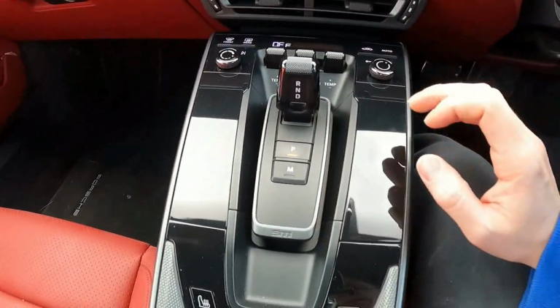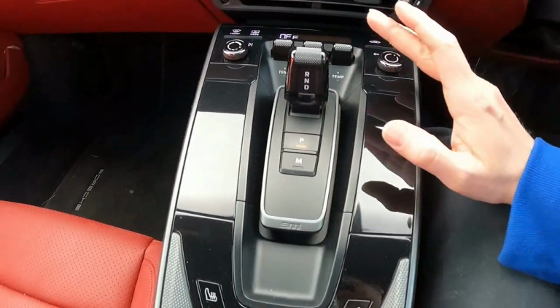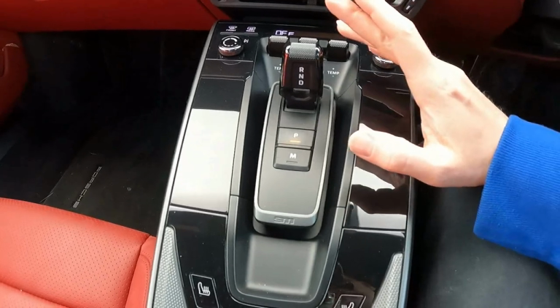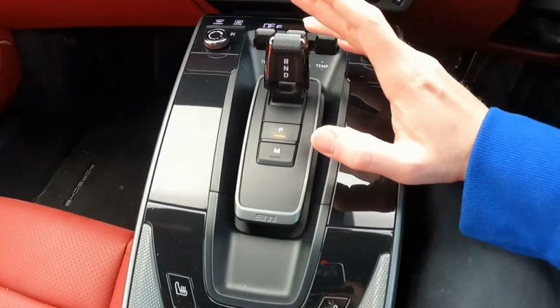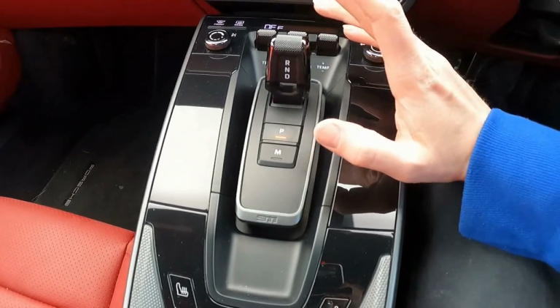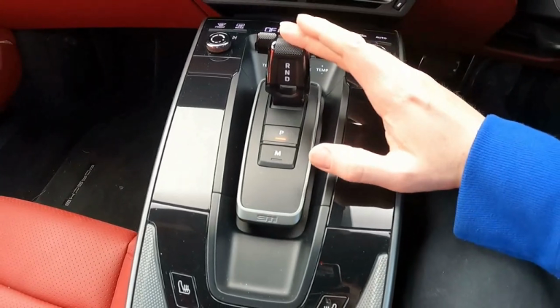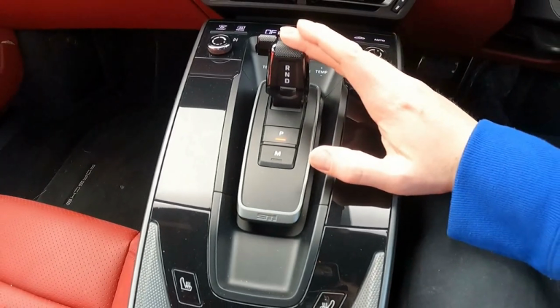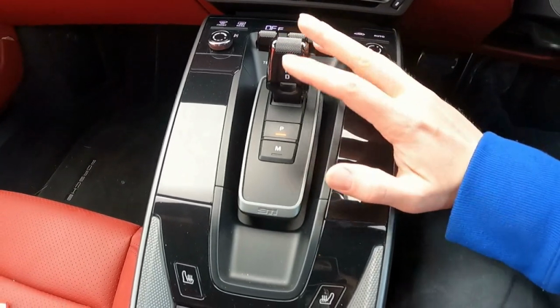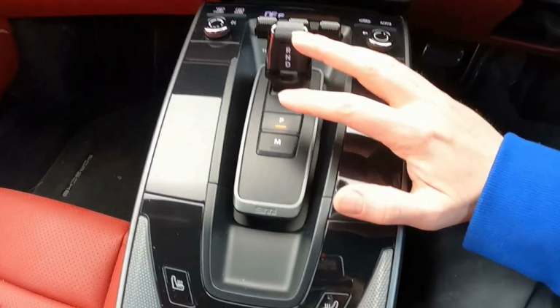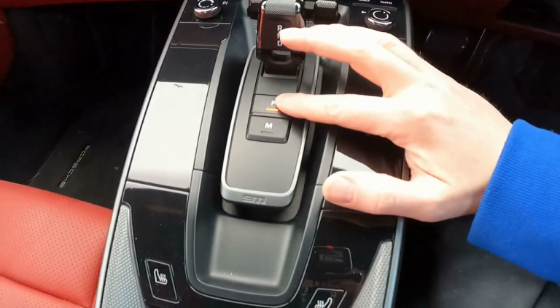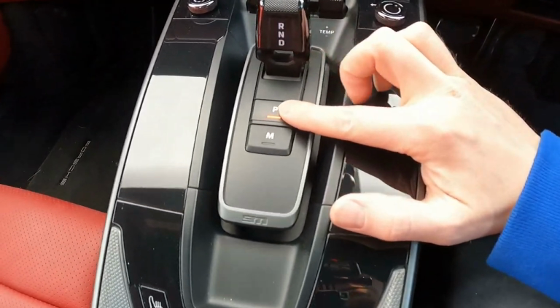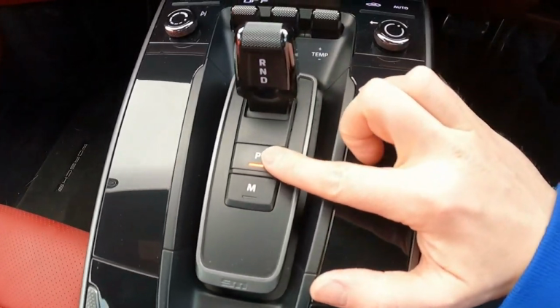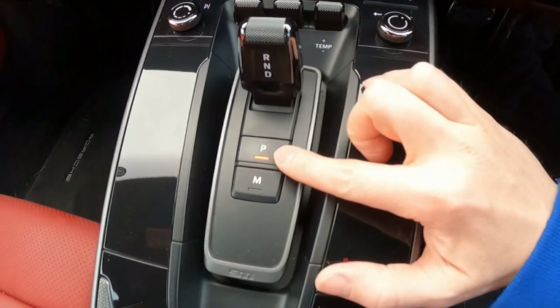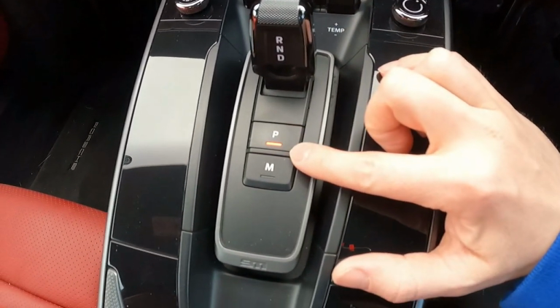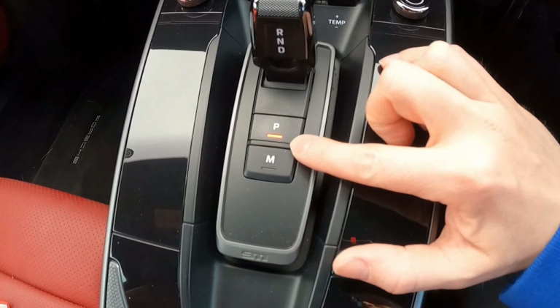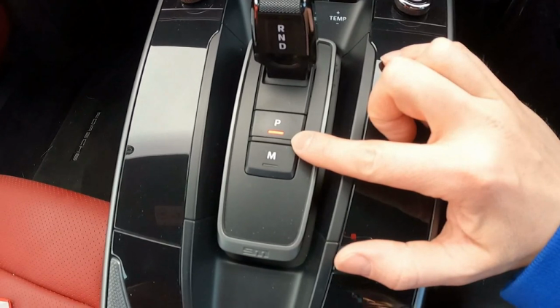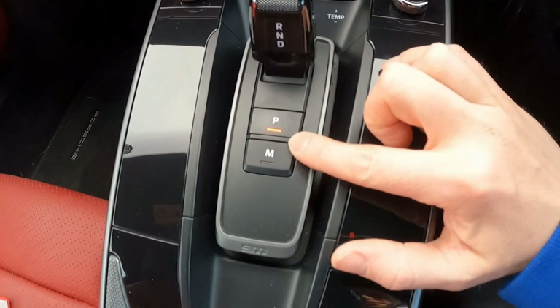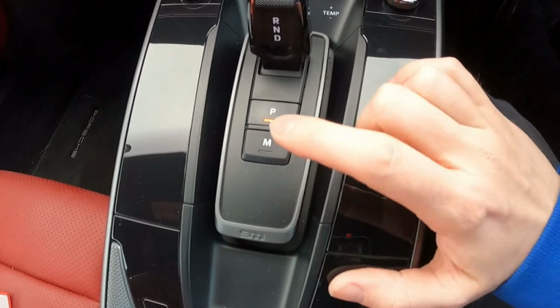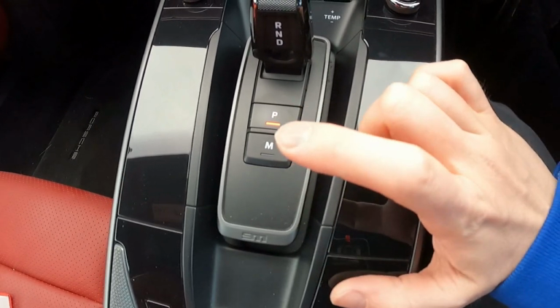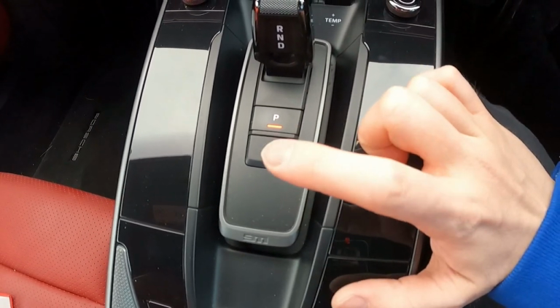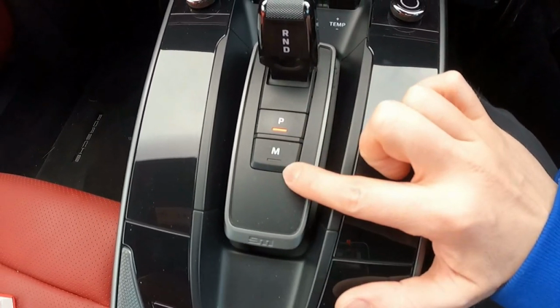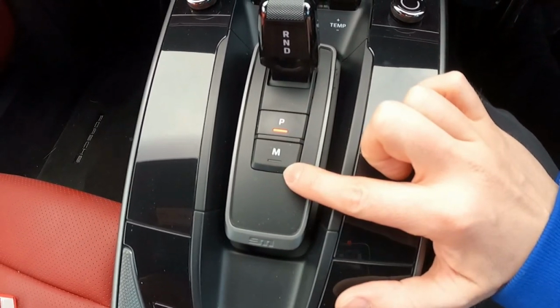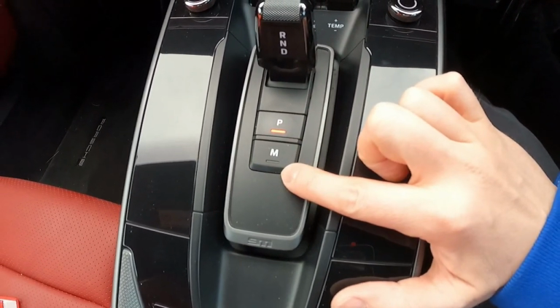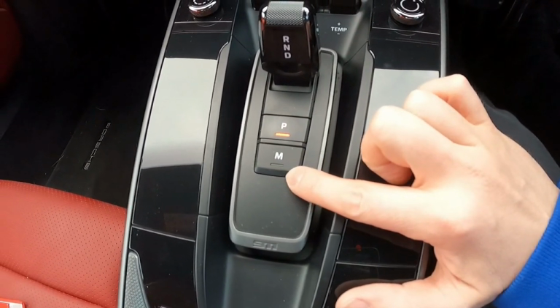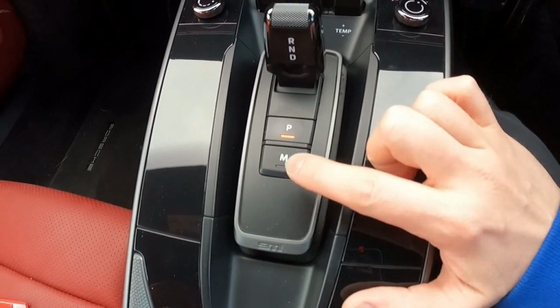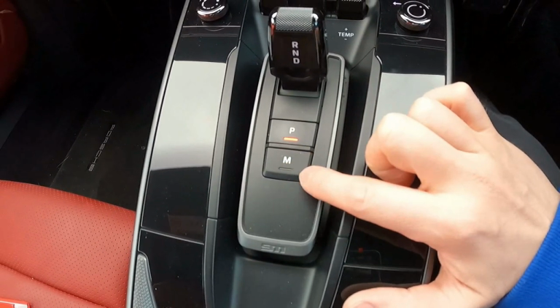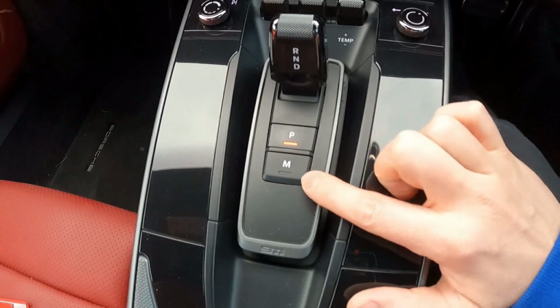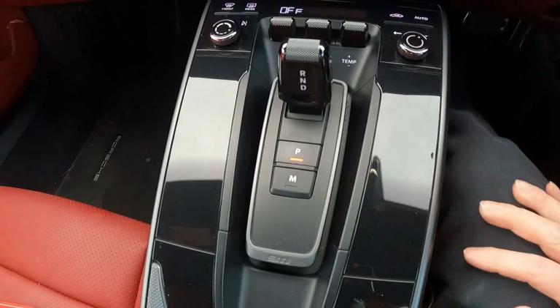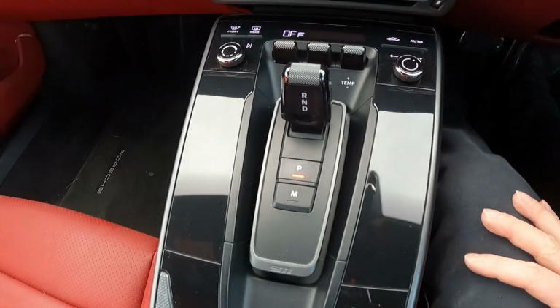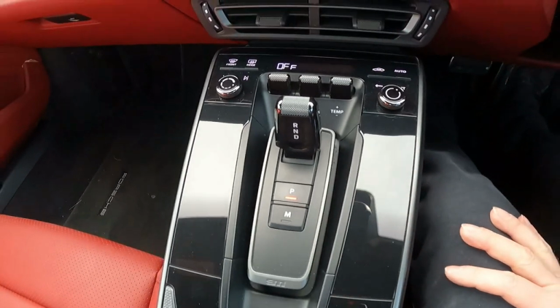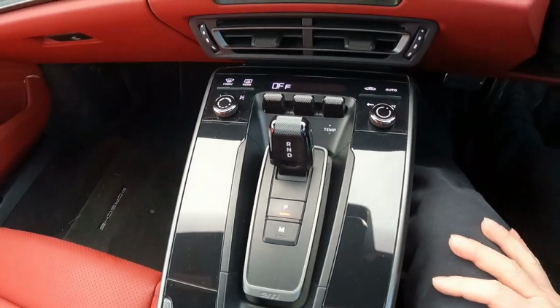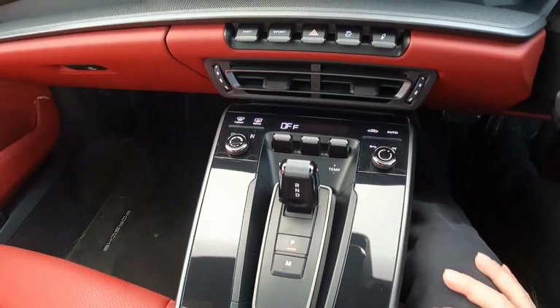On the tab we've got reverse, neutral, drive, and park on the button which is illuminated with the red LED when it's active, and also the manual override for constant manual which also lights up with an LED when you select it.